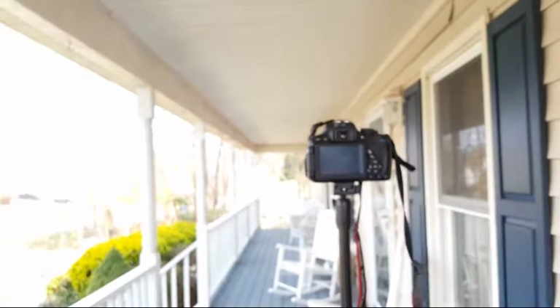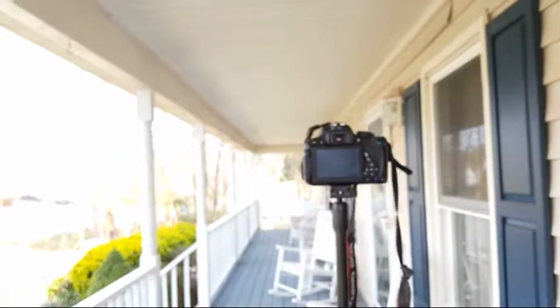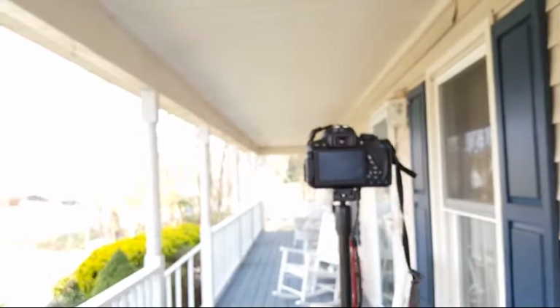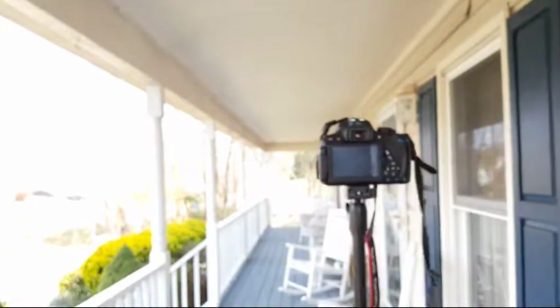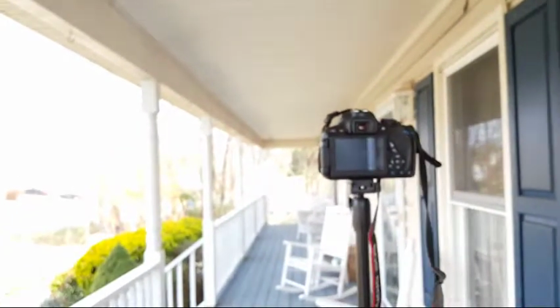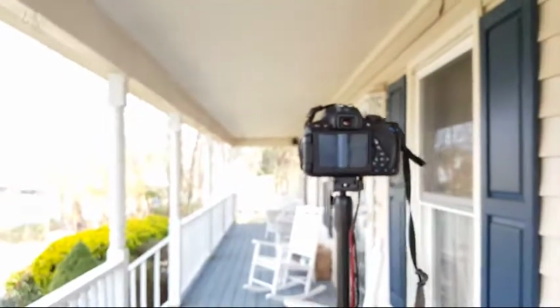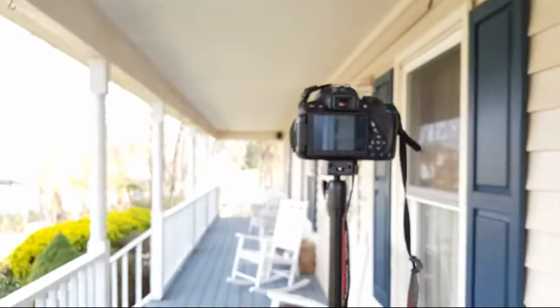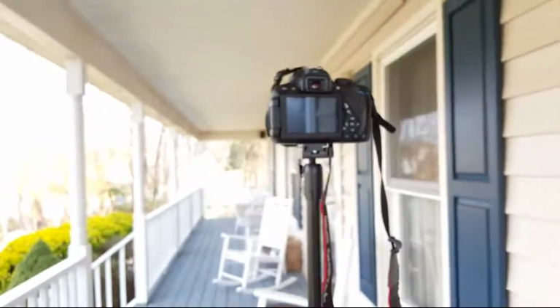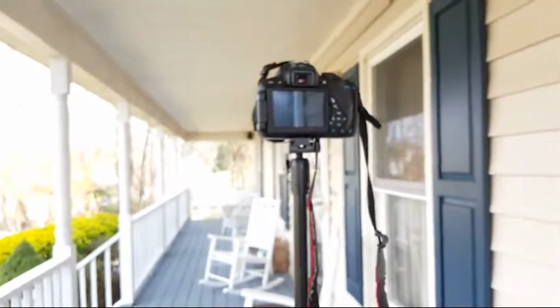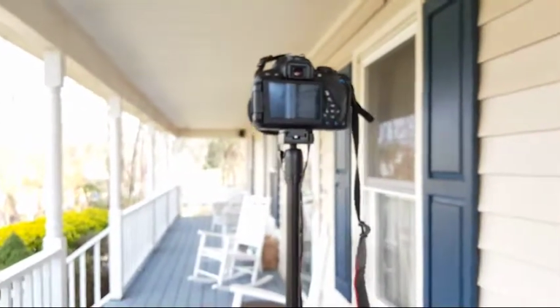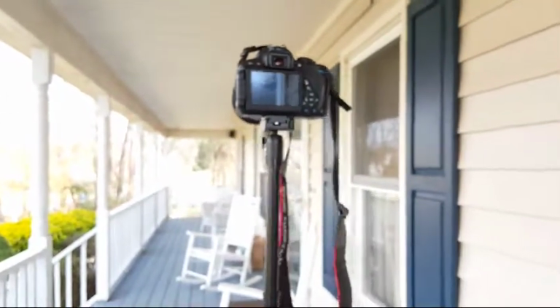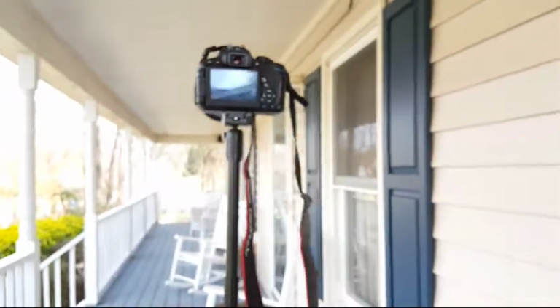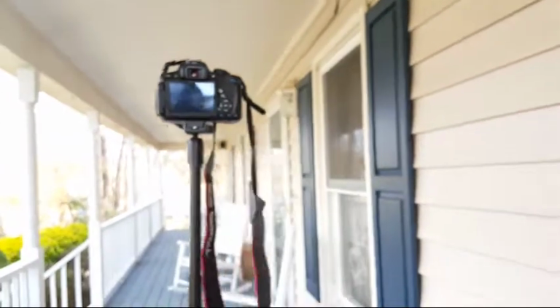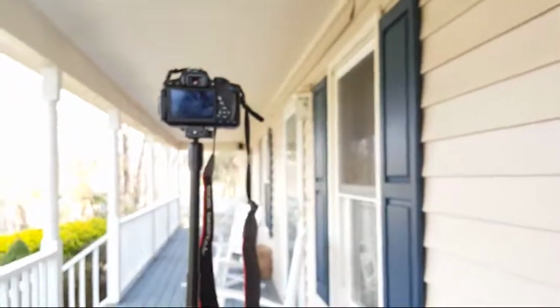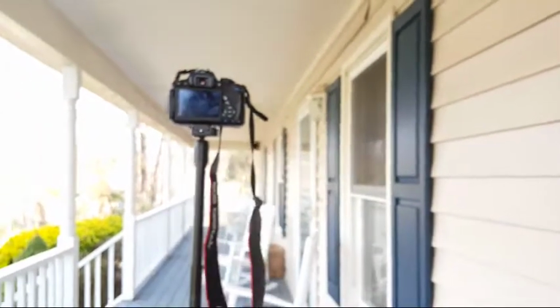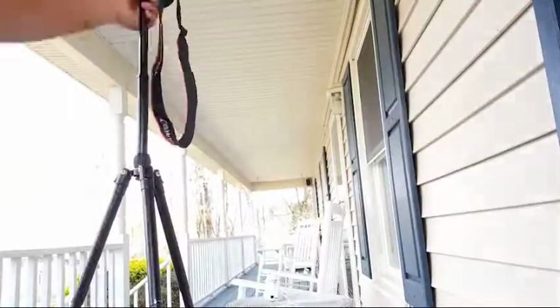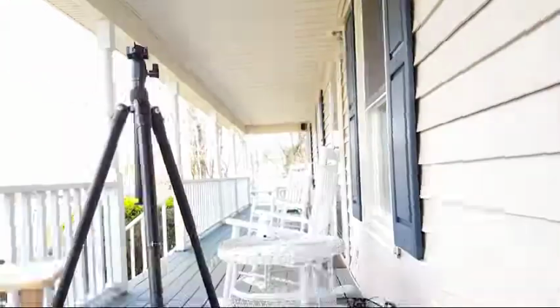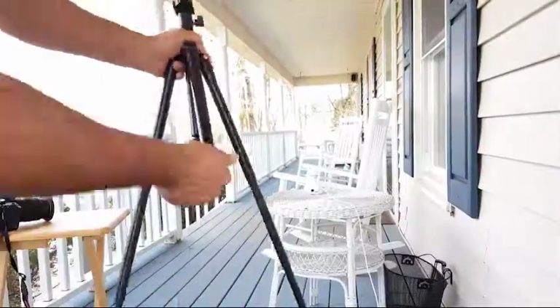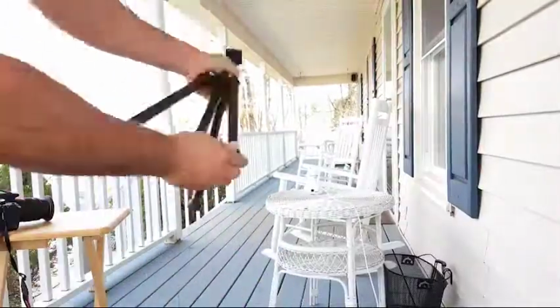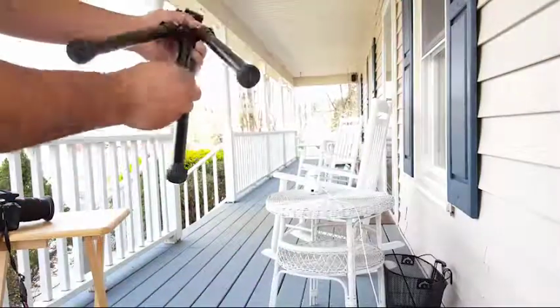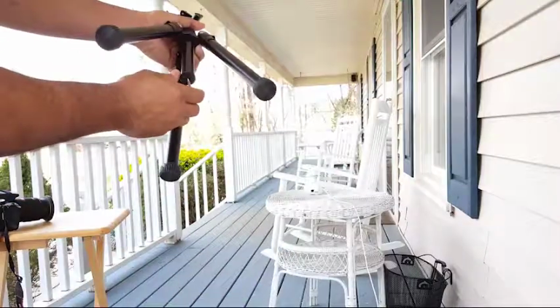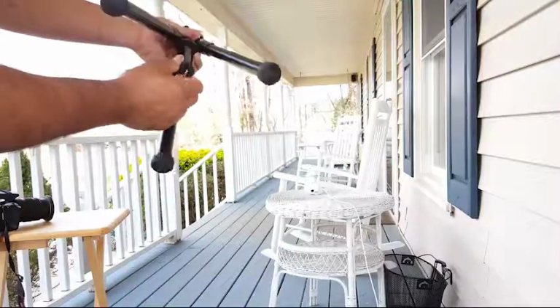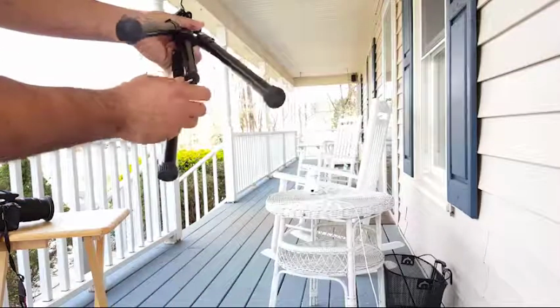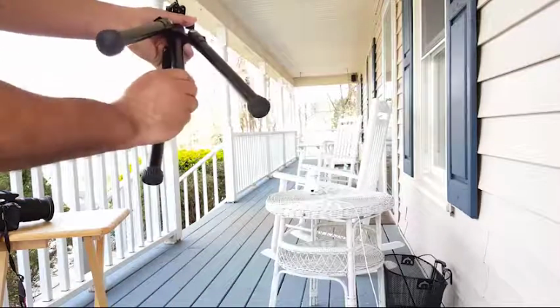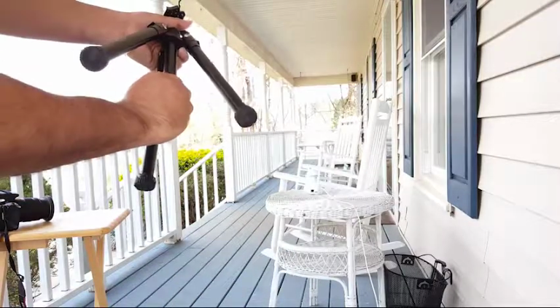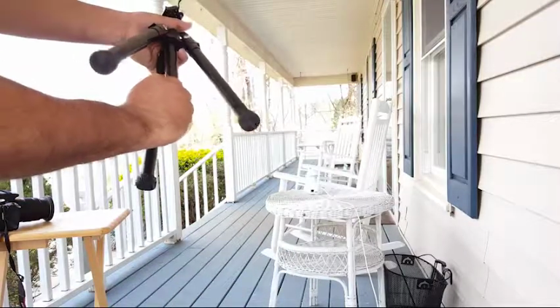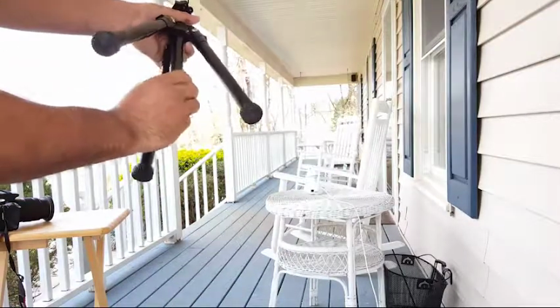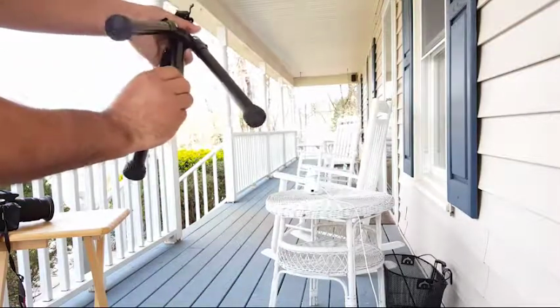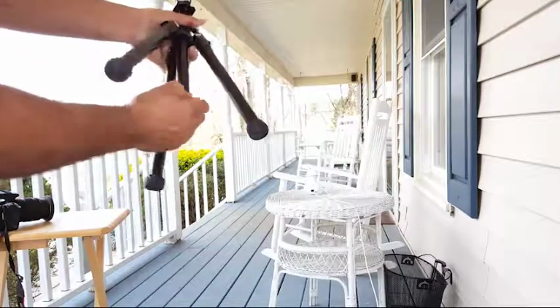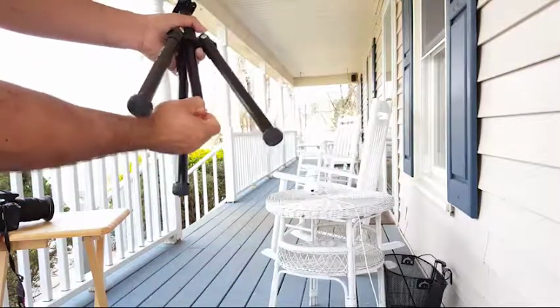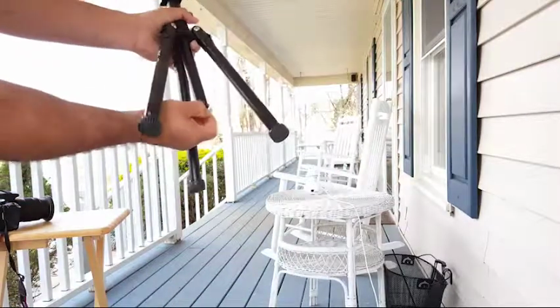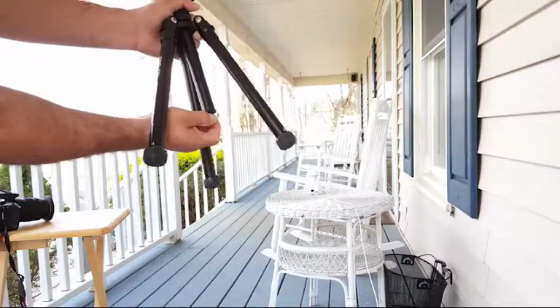It reaches about five feet seven or eight inches high. You also have the option to put a bag at the end for added stability.